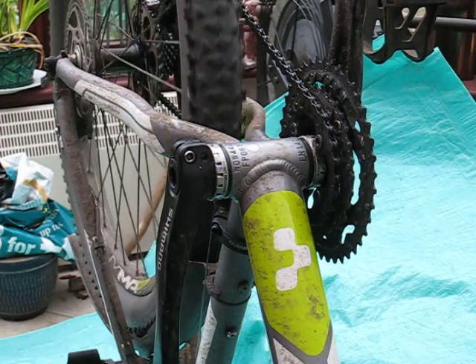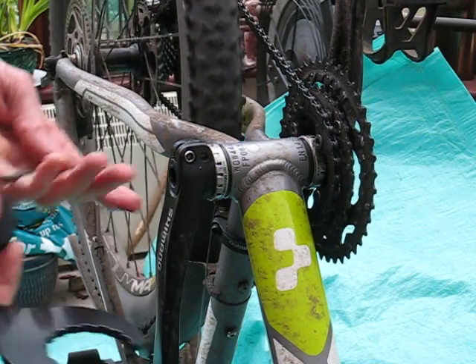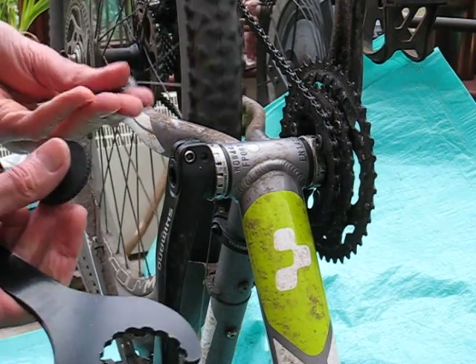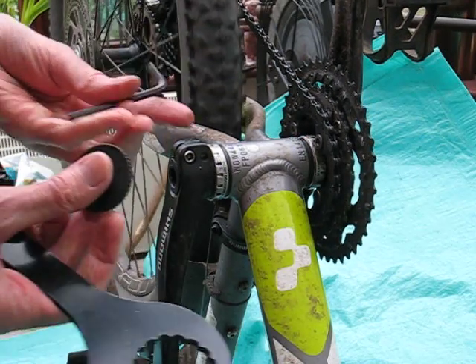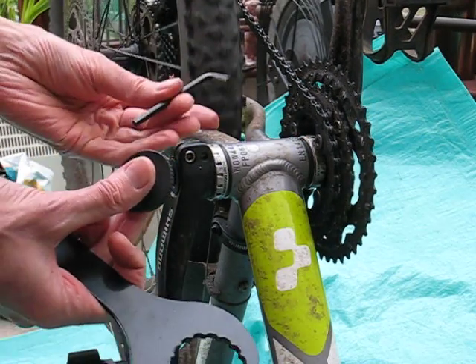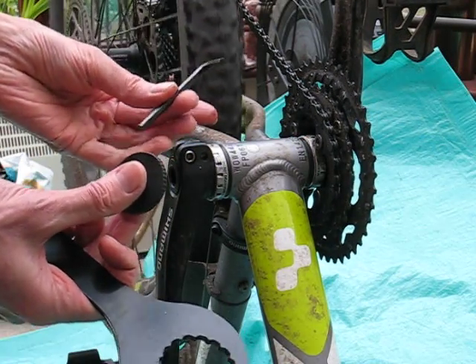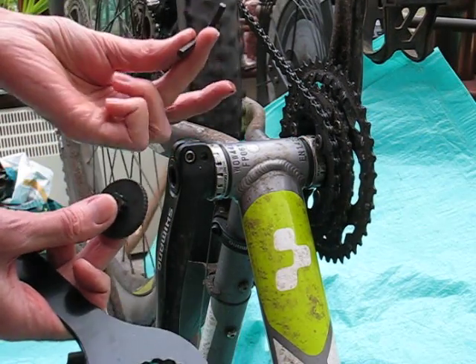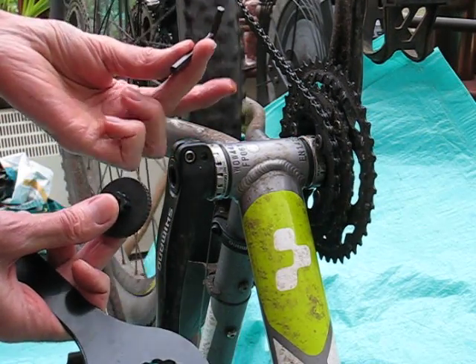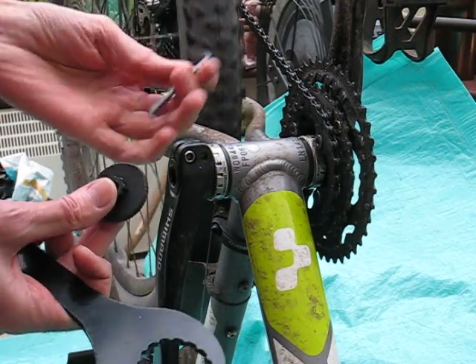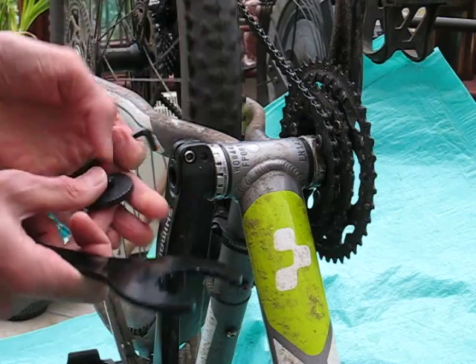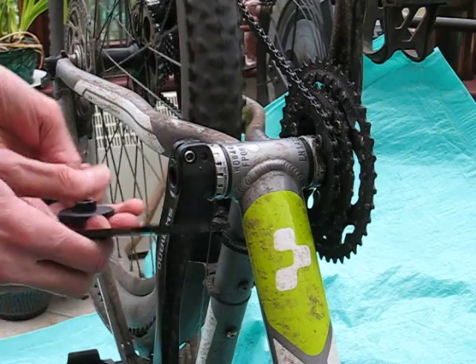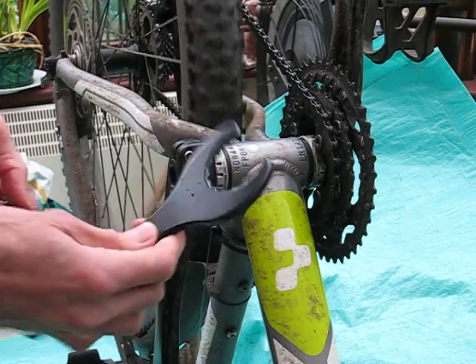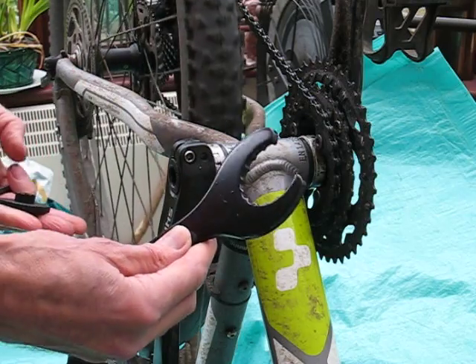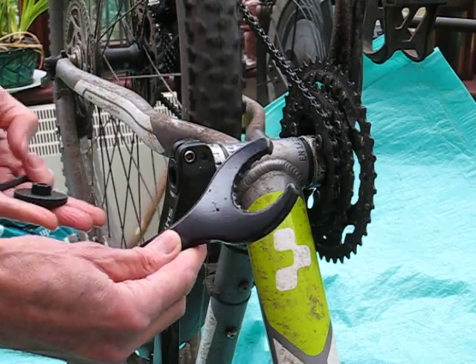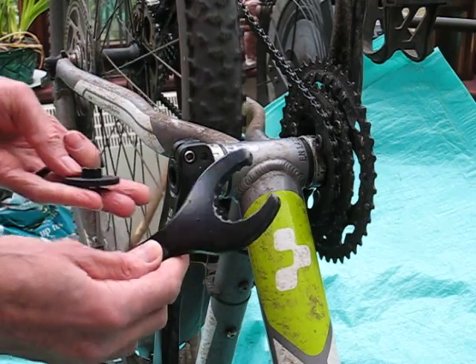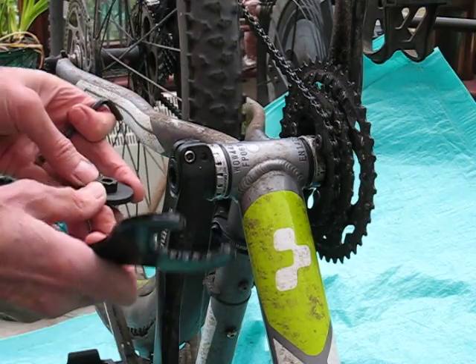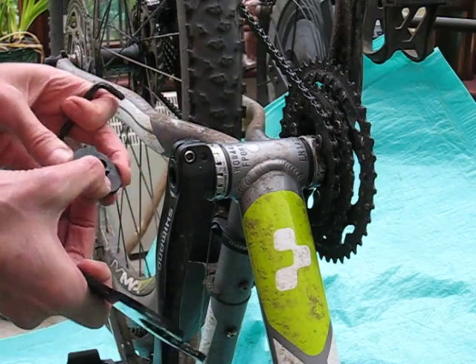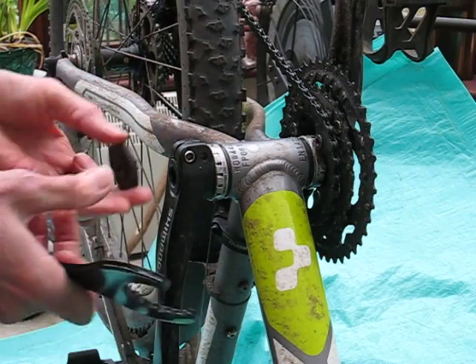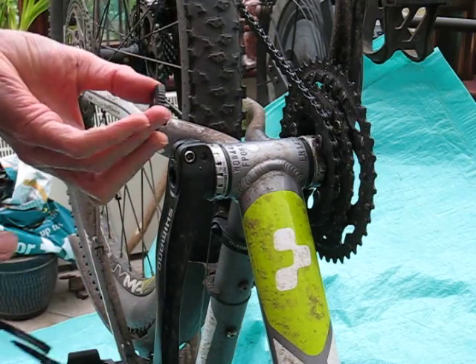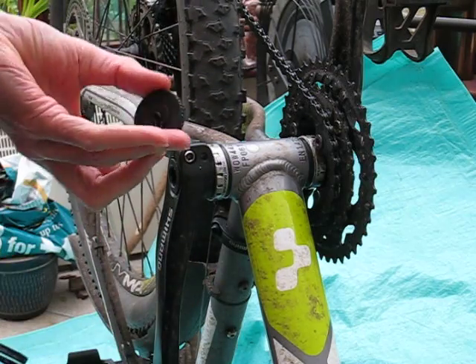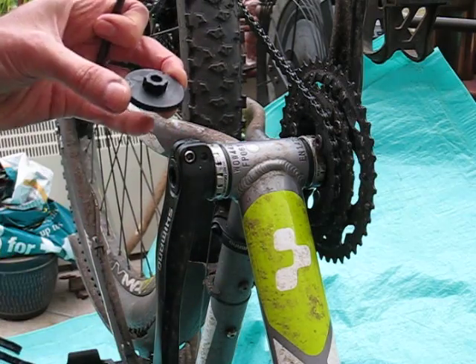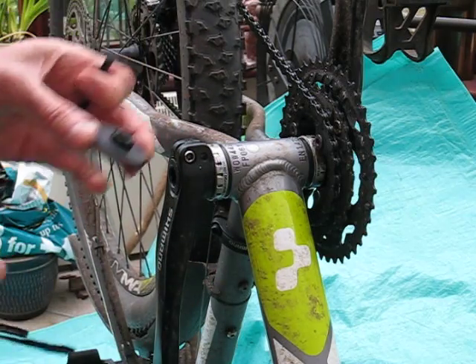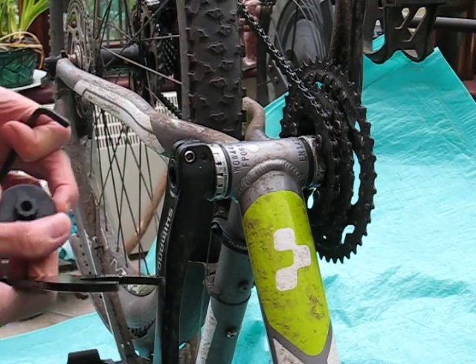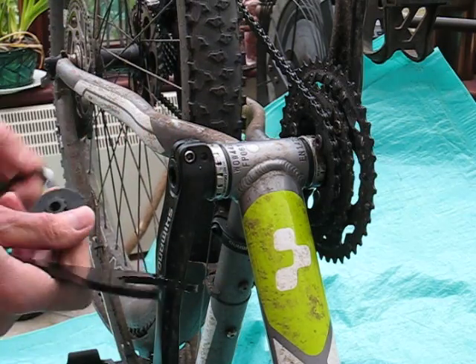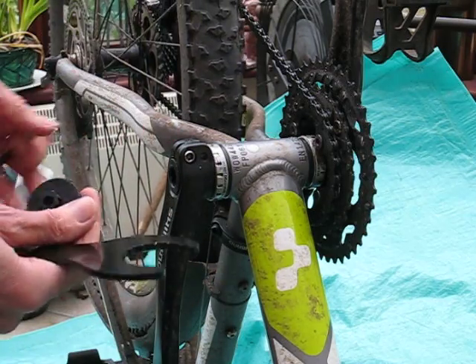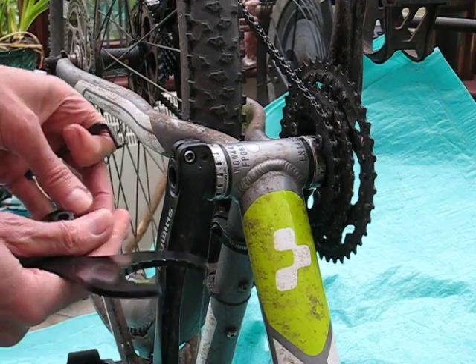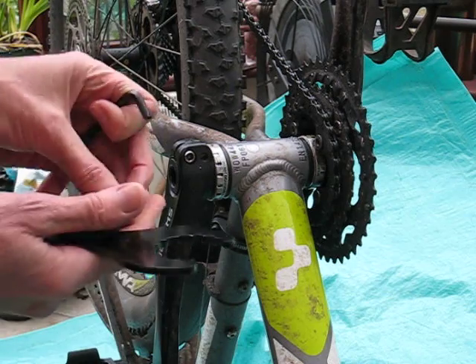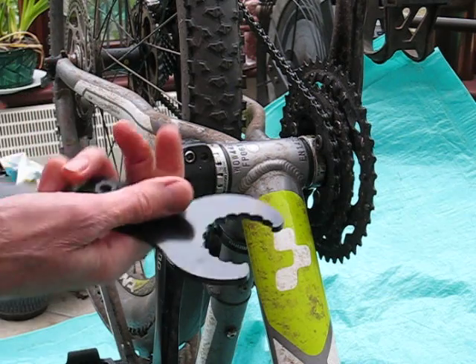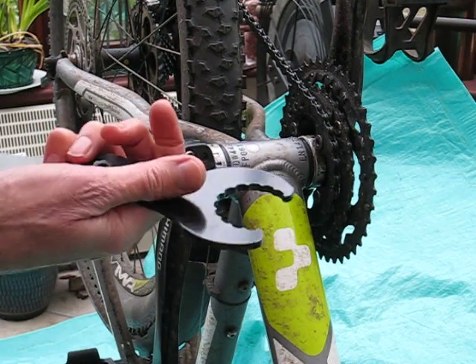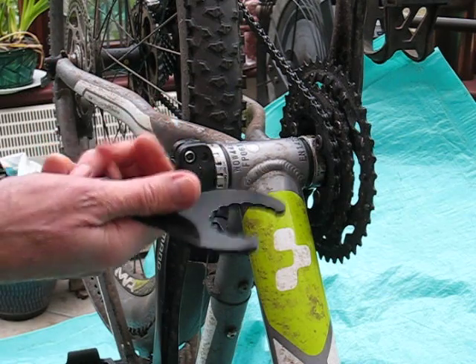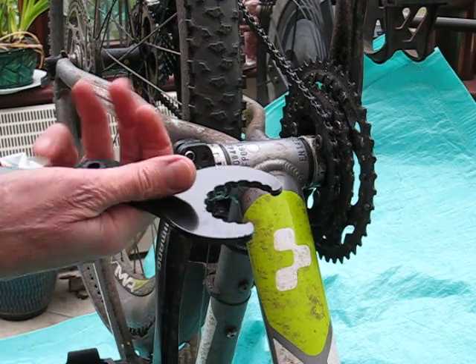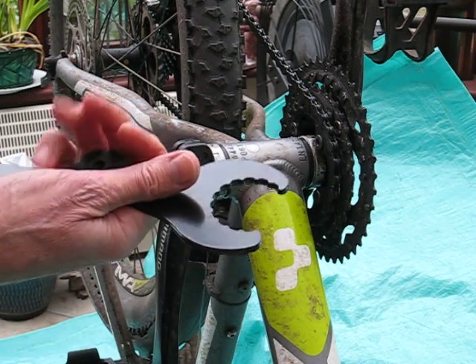The tools you'll need are a 5mm Allen key, a bottom bracket tool, and a preload tool which normally comes with it.